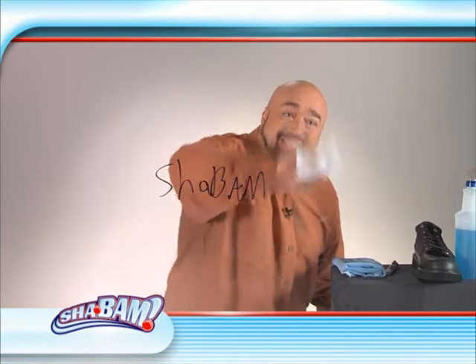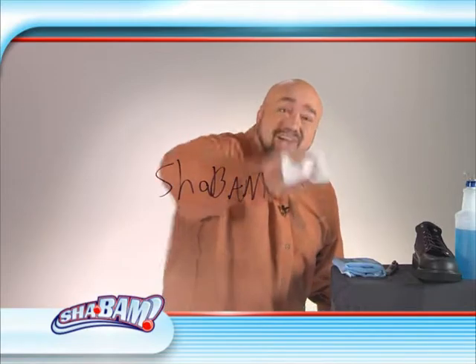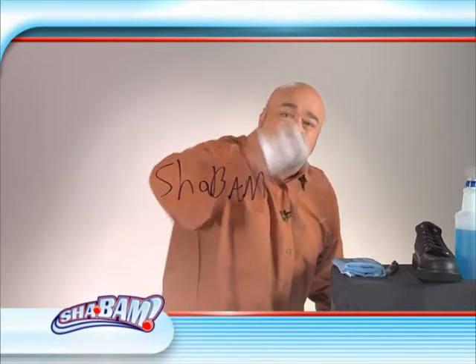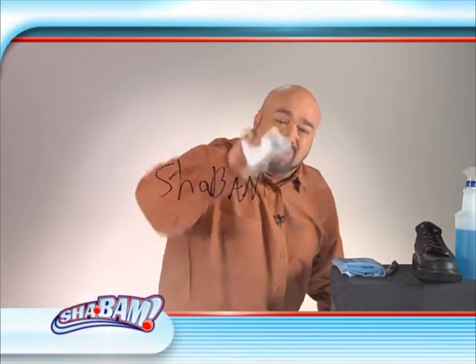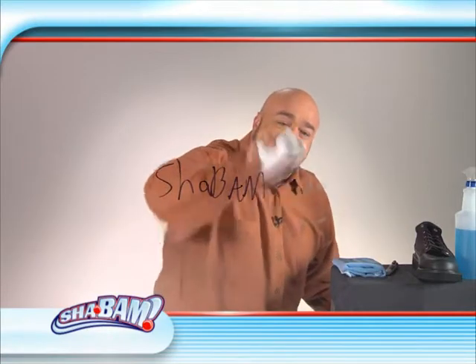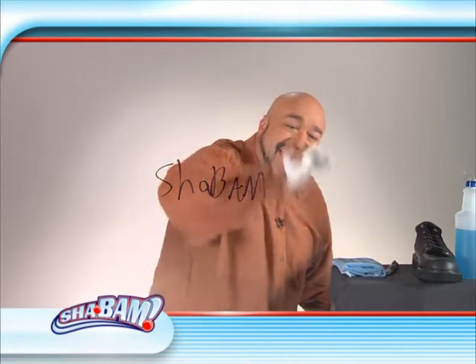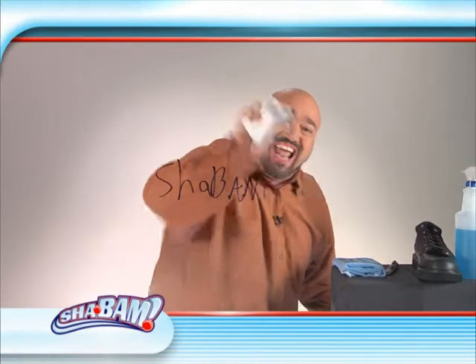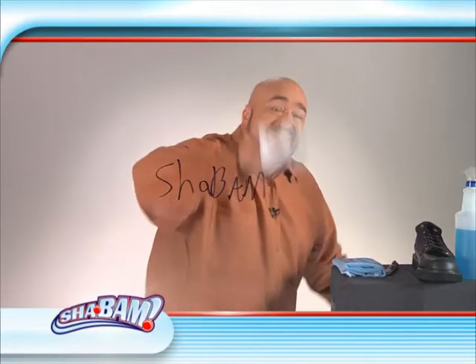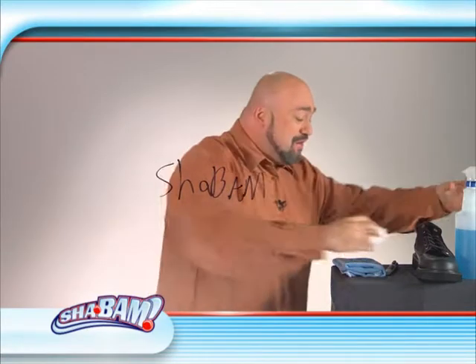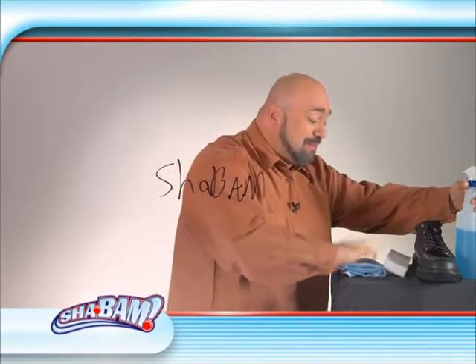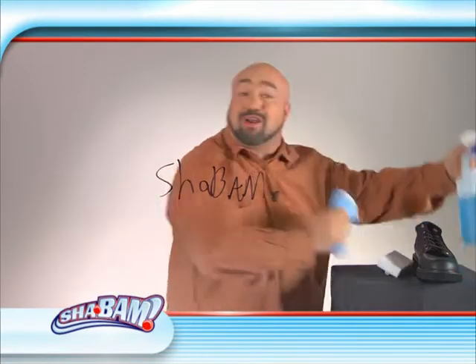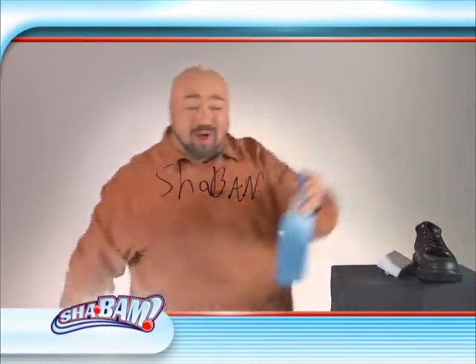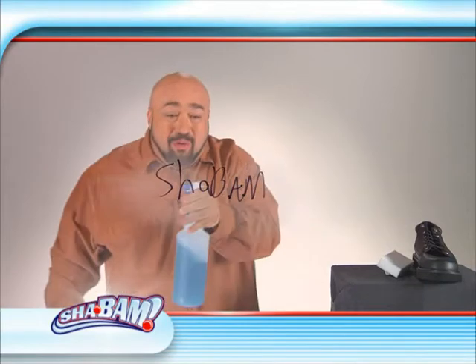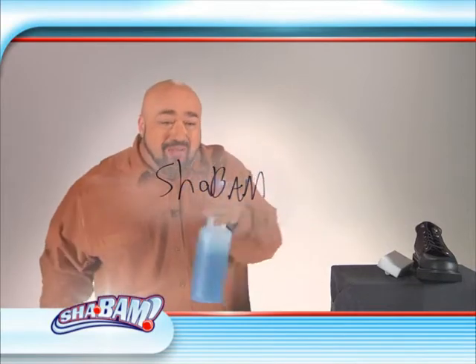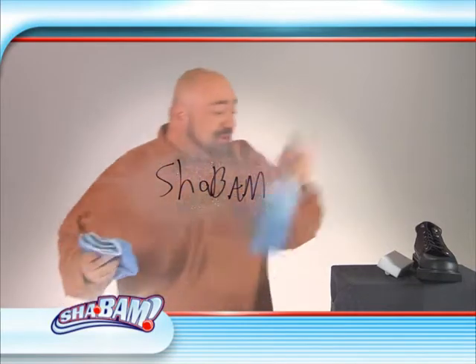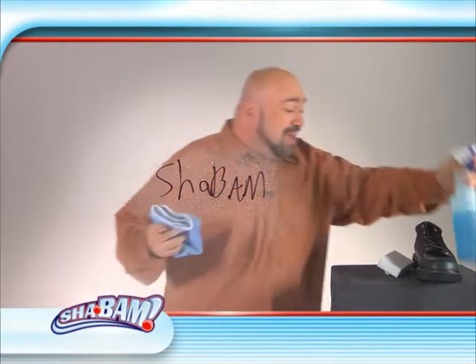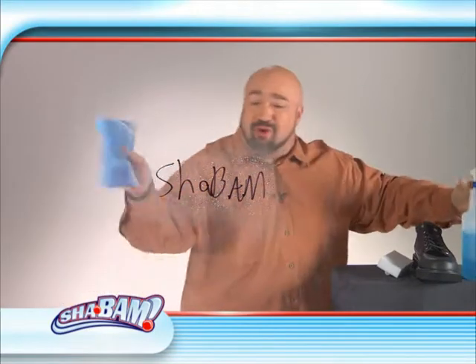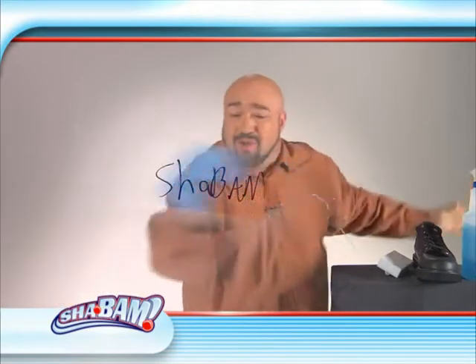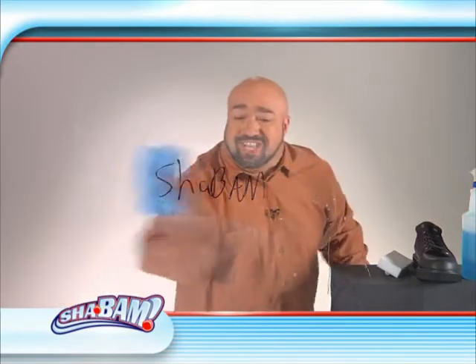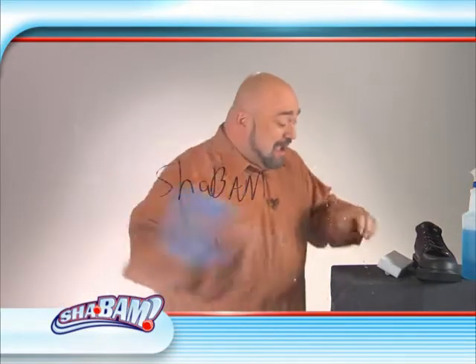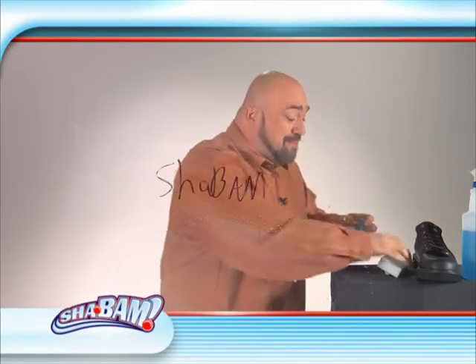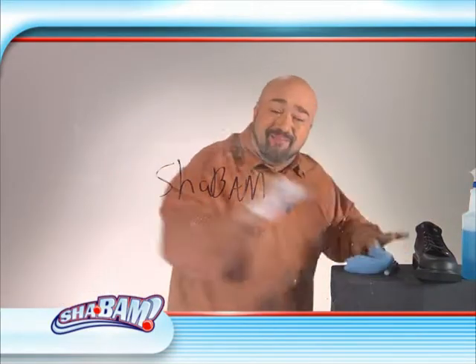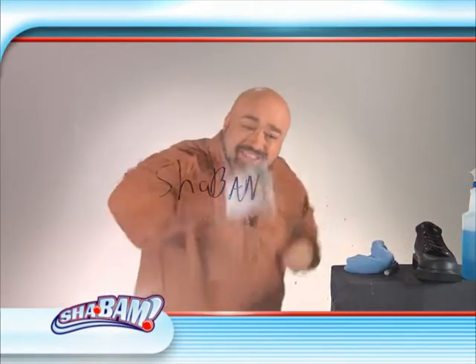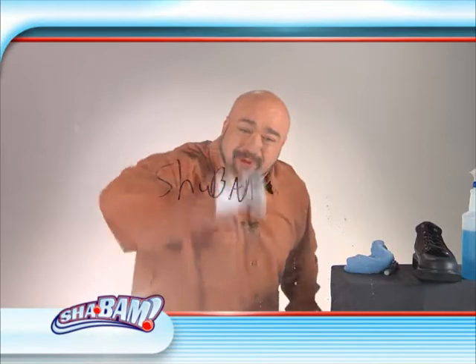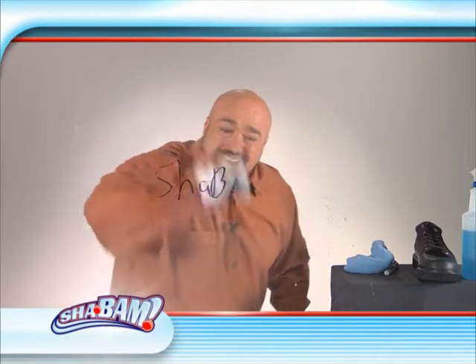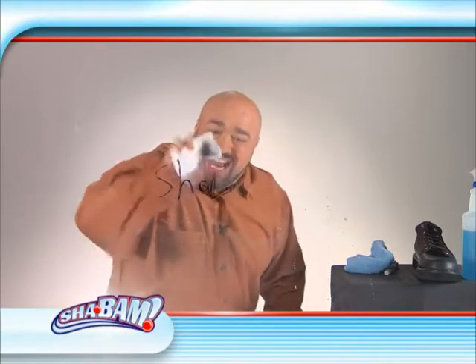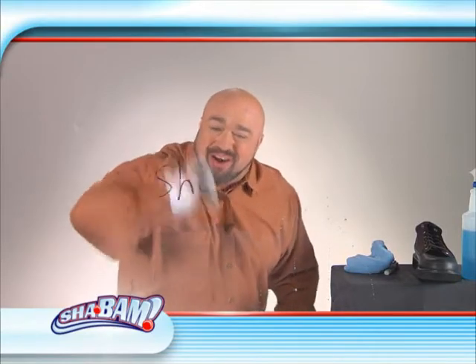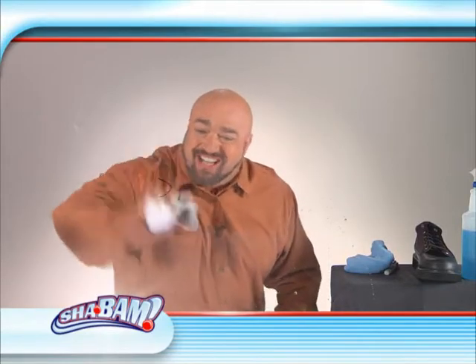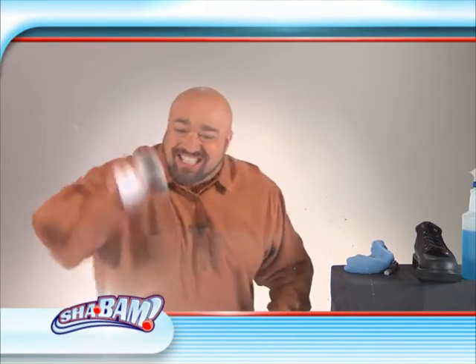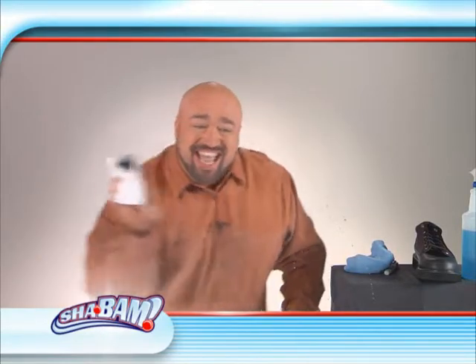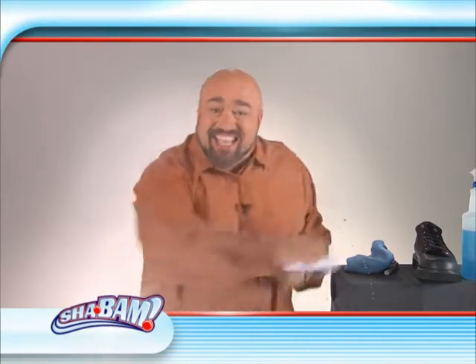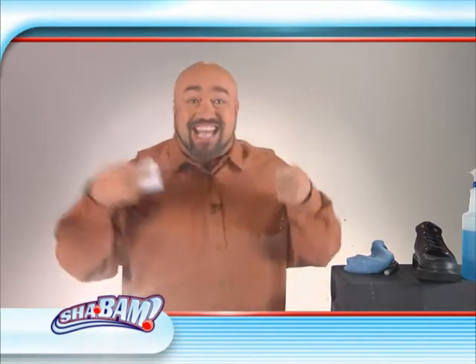Watch this — shoe scuff marks, they don't stand a chance. And you've heard of permanent marker before, right? Well all the chemicals and cloths in the world won't budge it, but with Shabam, it's not permanent anymore. Watch this — it's that easy.